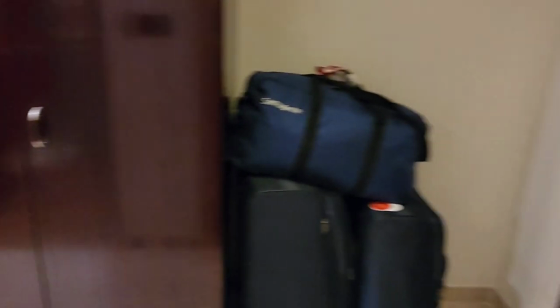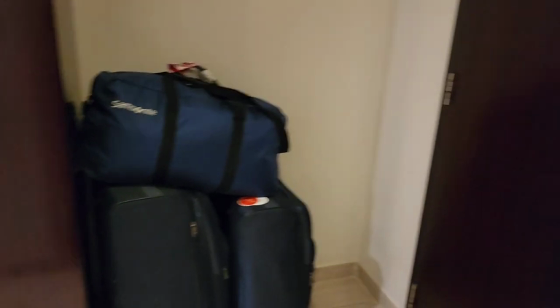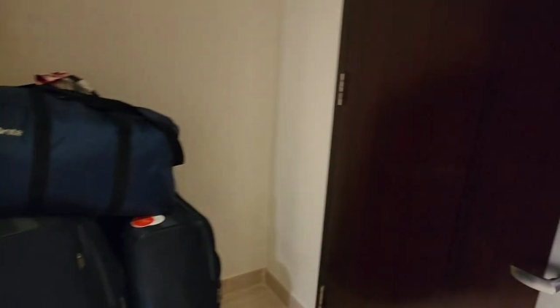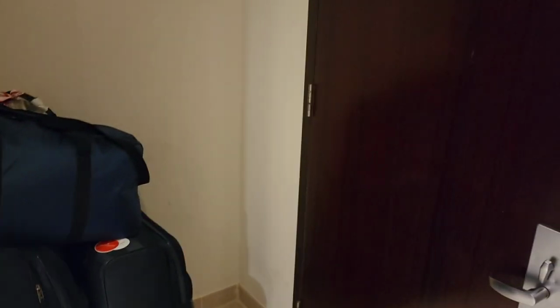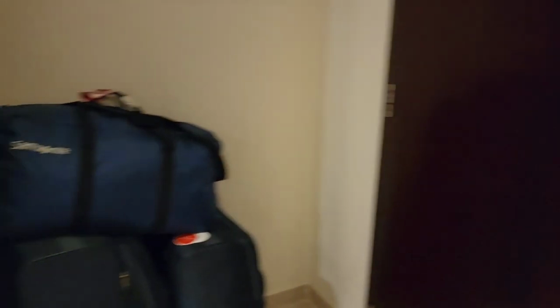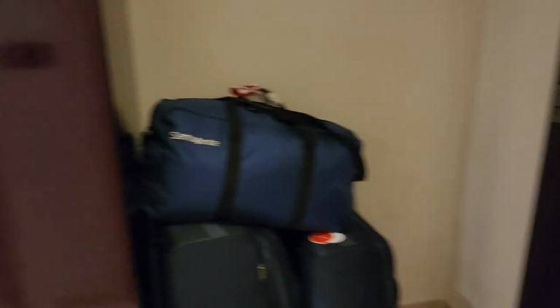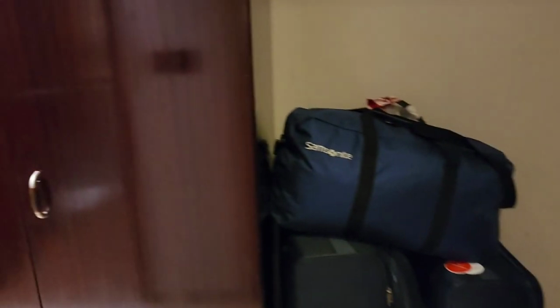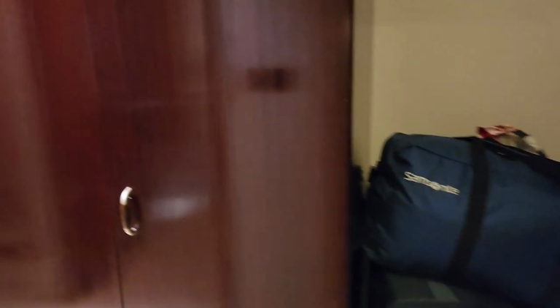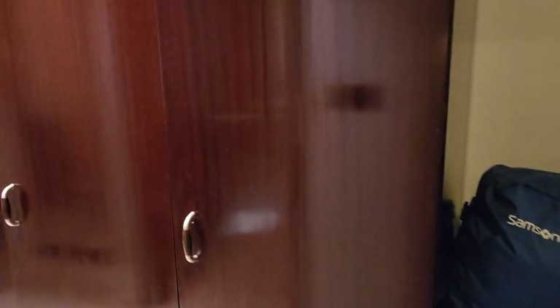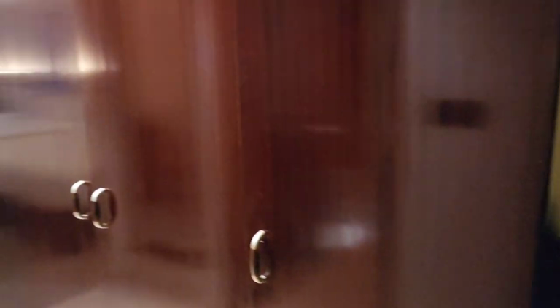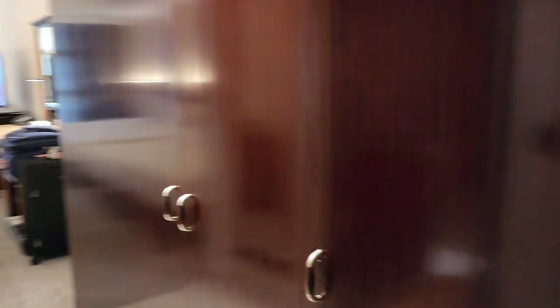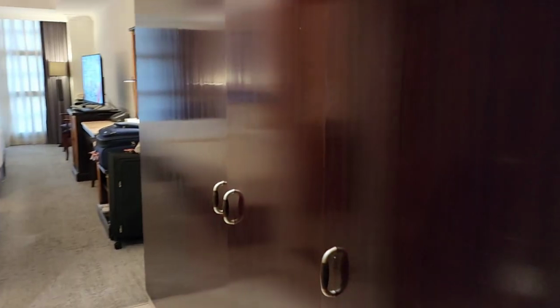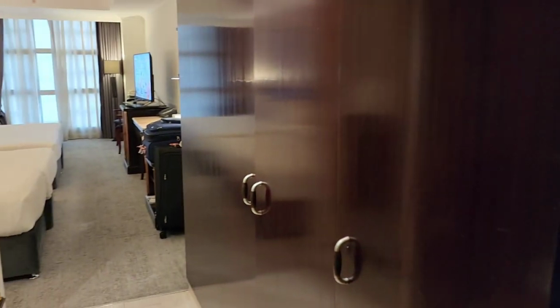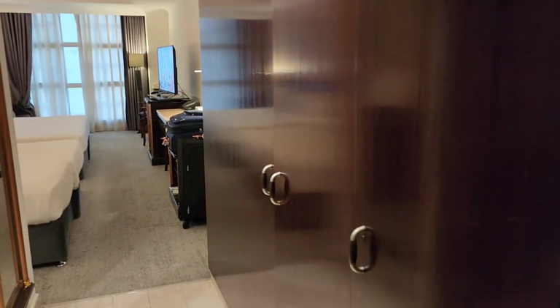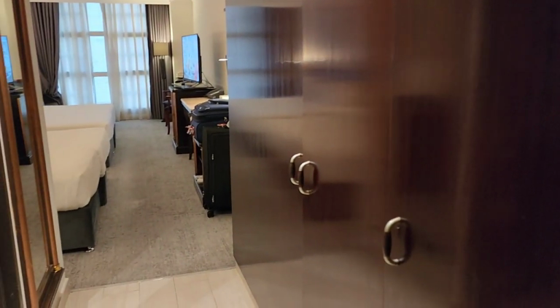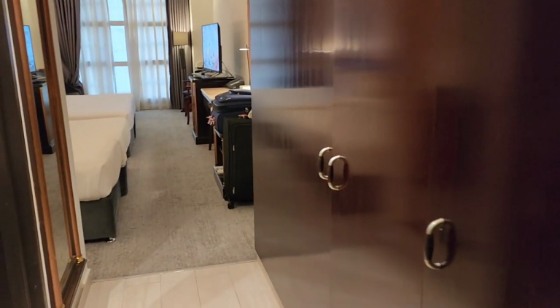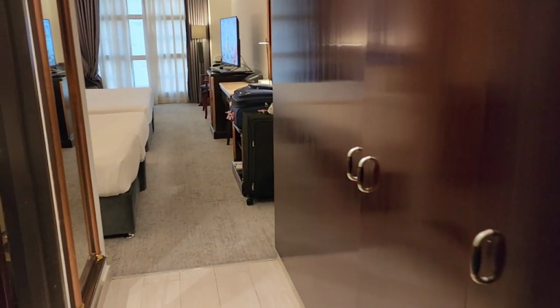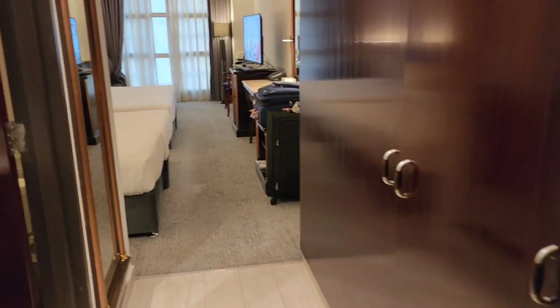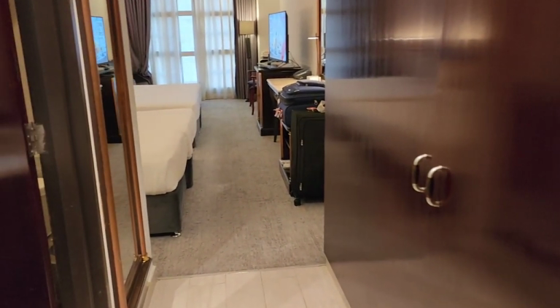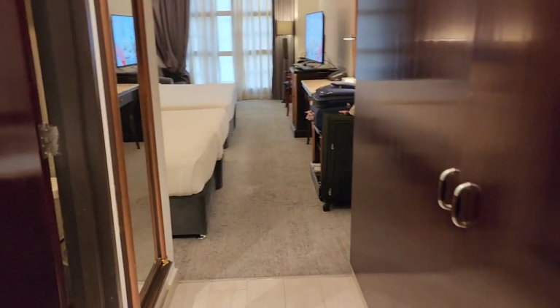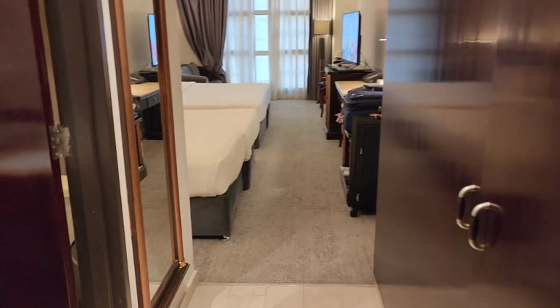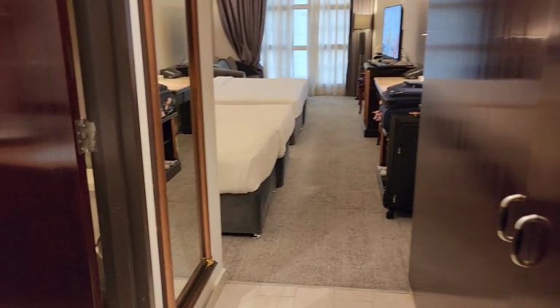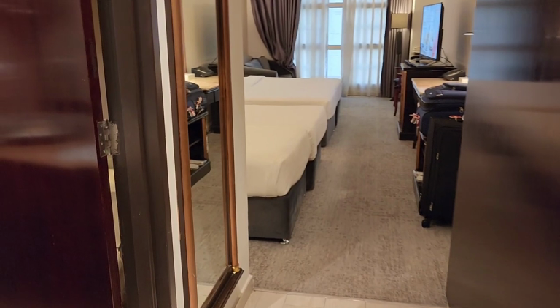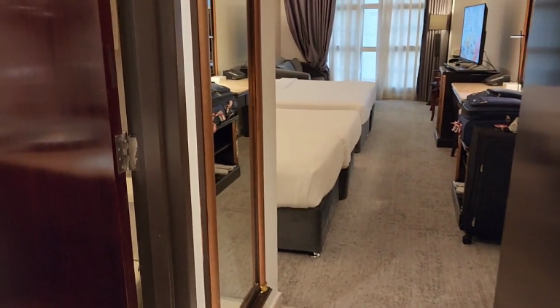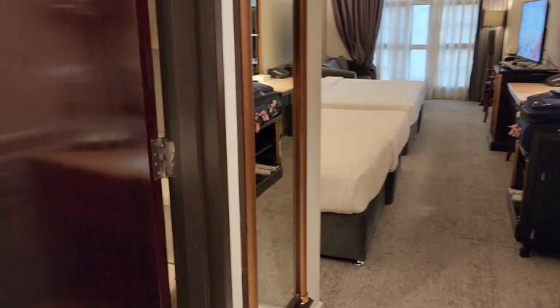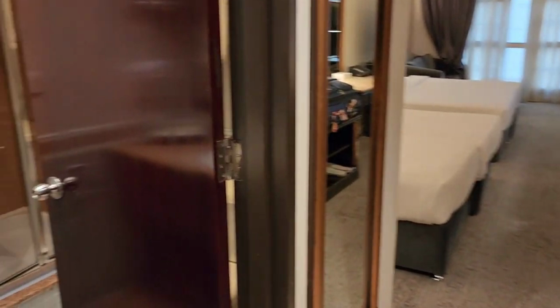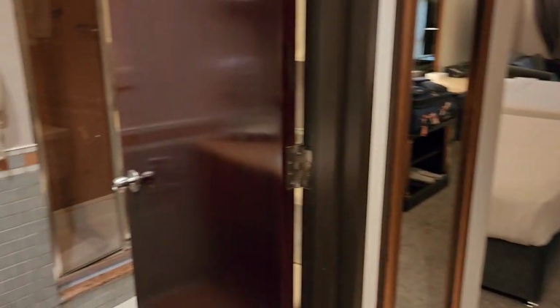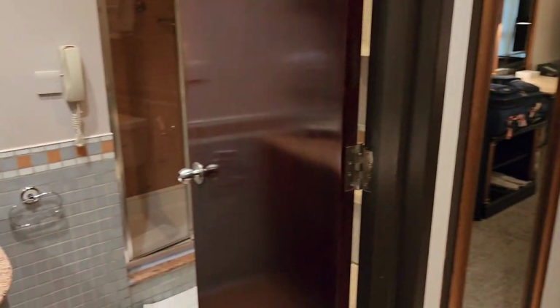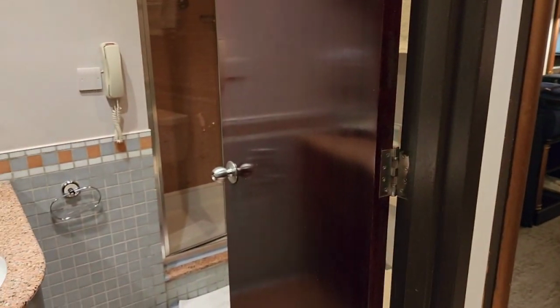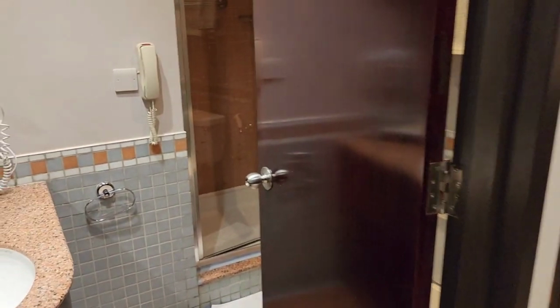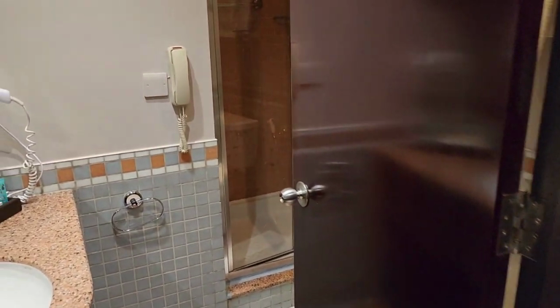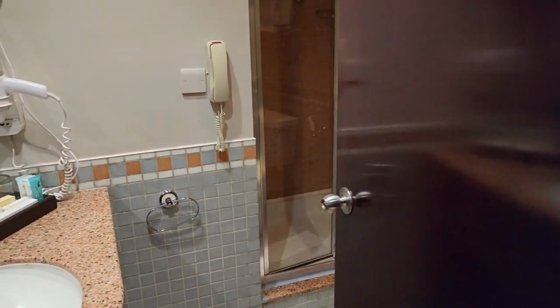So once you enter from this side, they have a huge closet over here which helps you stay organized if you are staying here for a longer period of time.